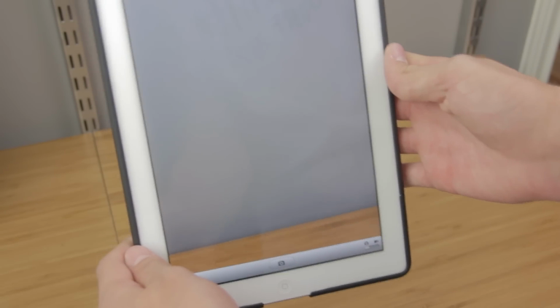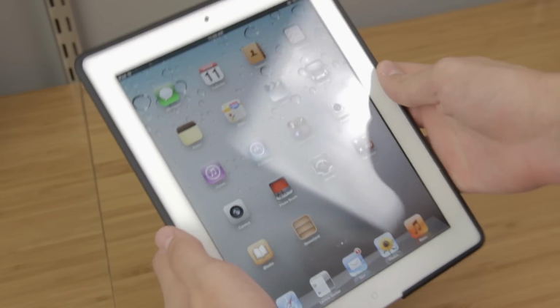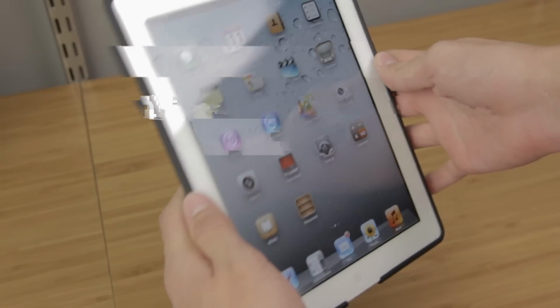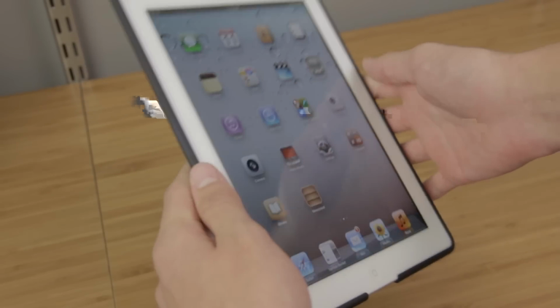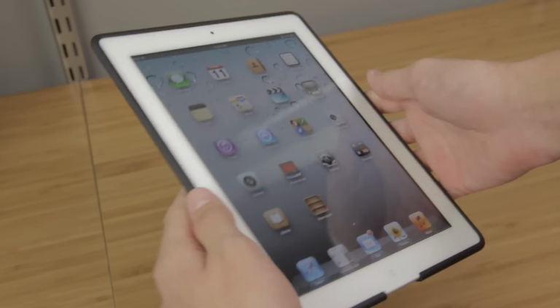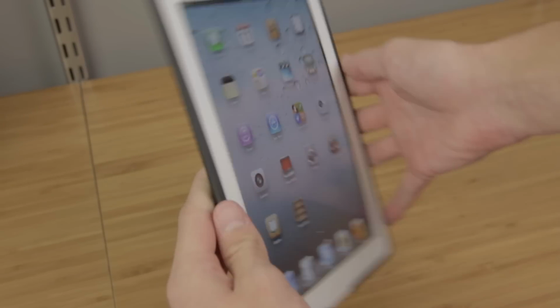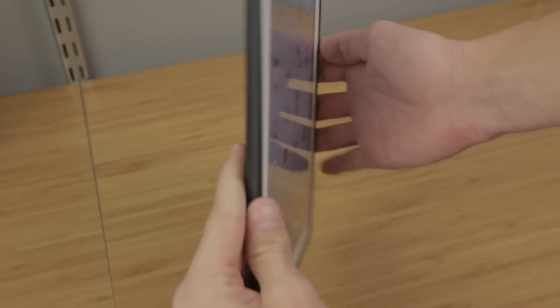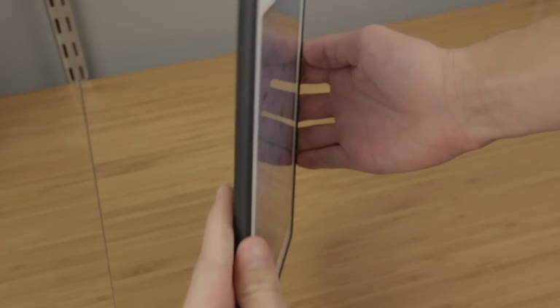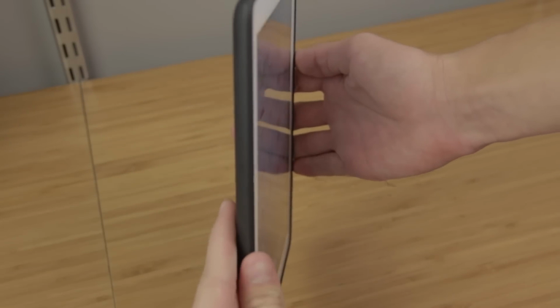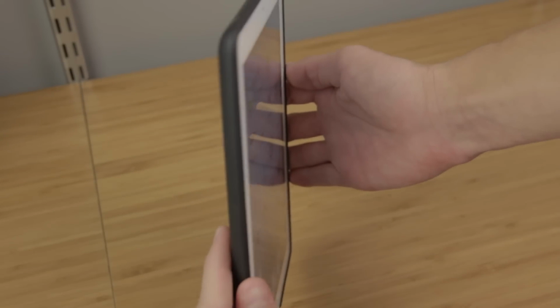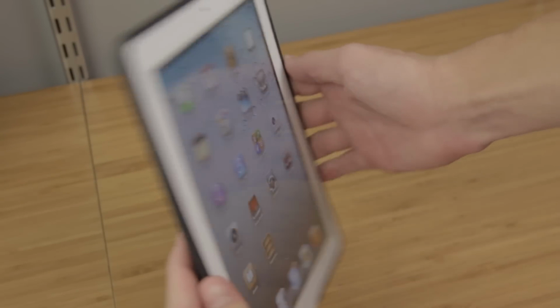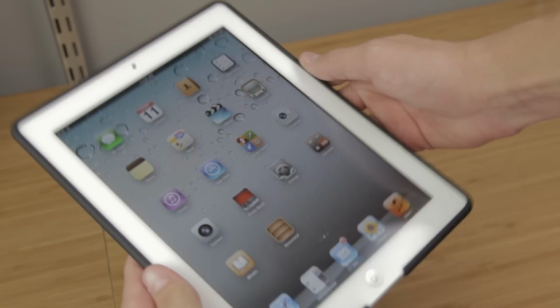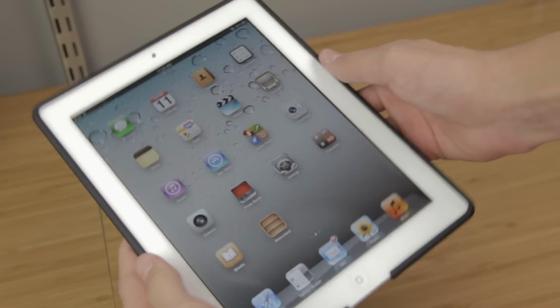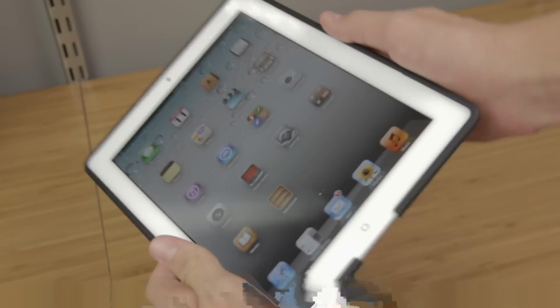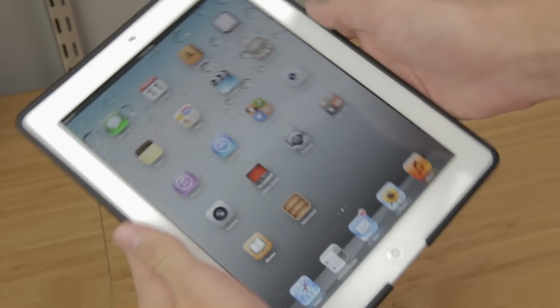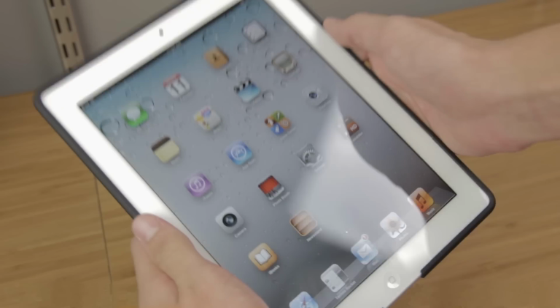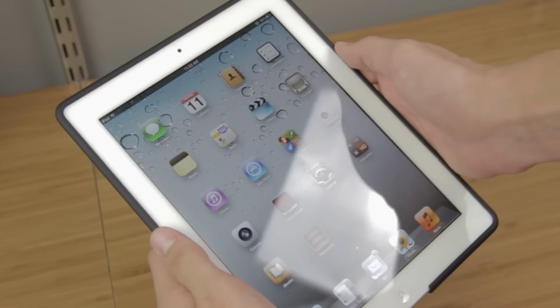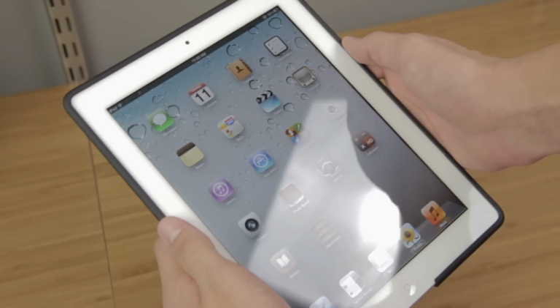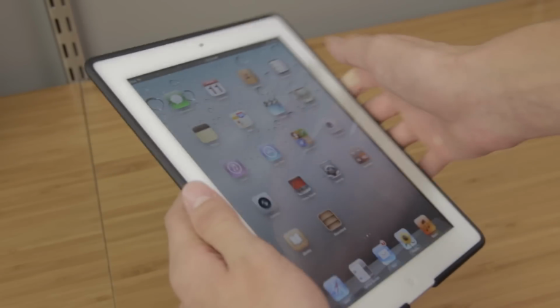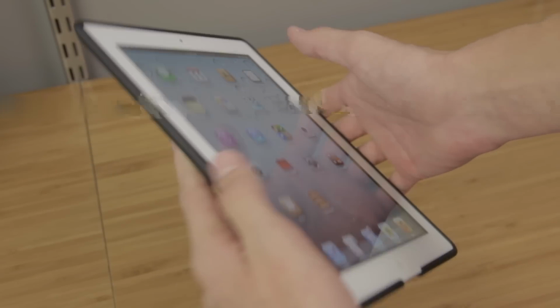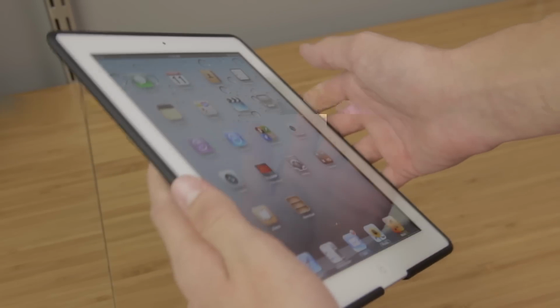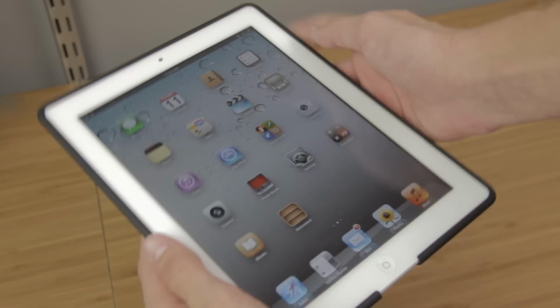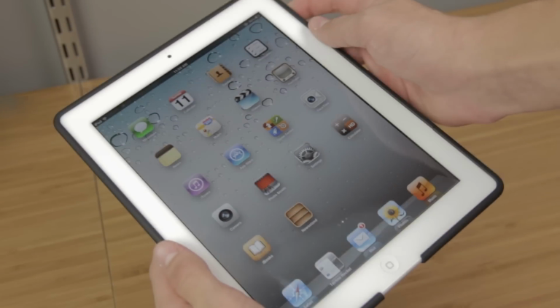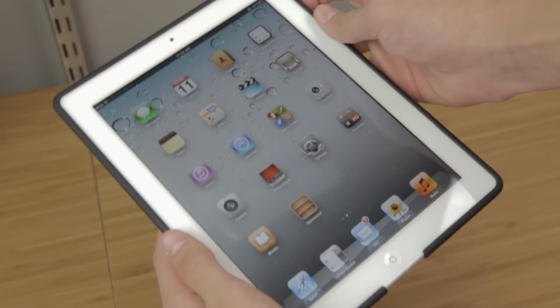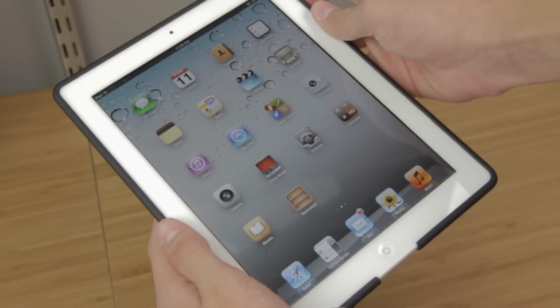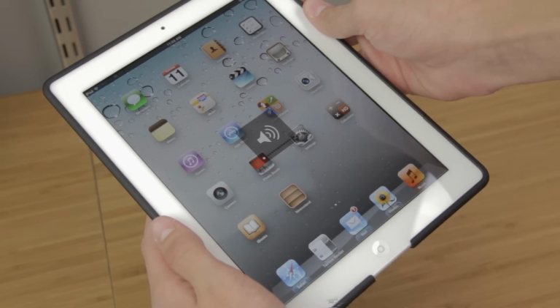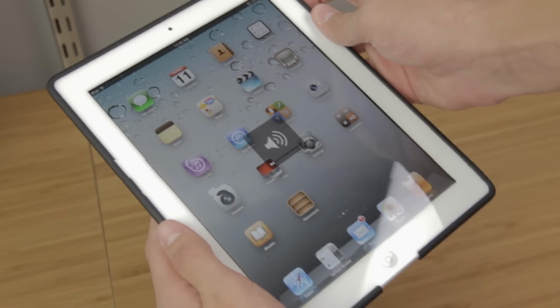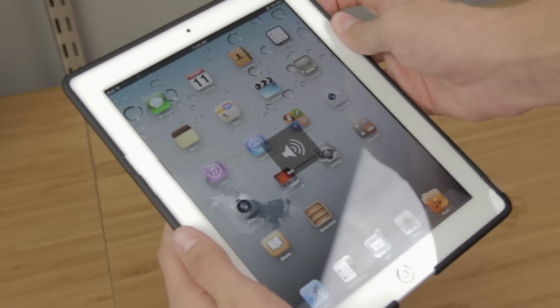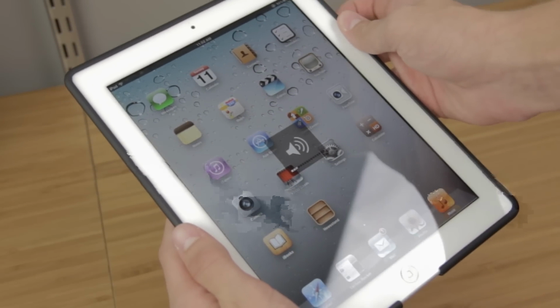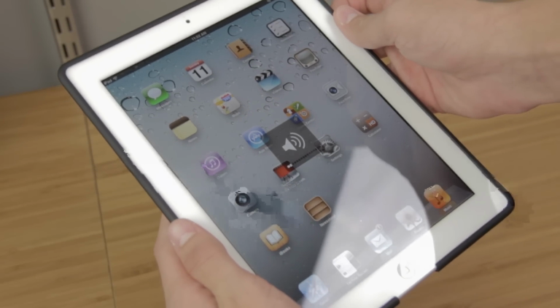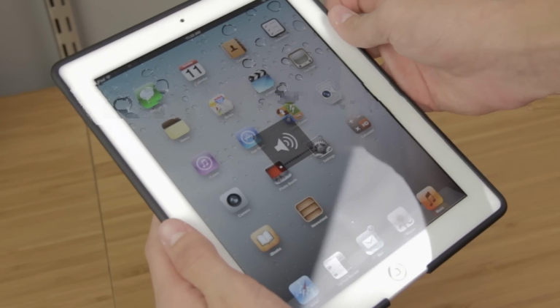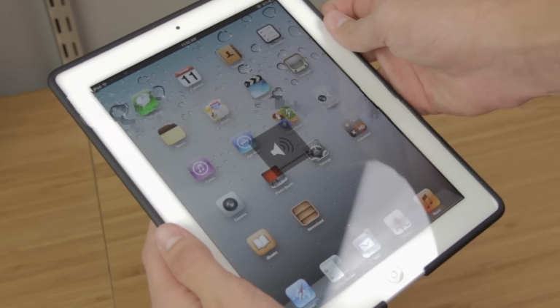The case is really comfortable to hold, almost like just holding the iPad. It does not add too much weight or bulk, and you have access to all your ports. It's easy to install and remove.